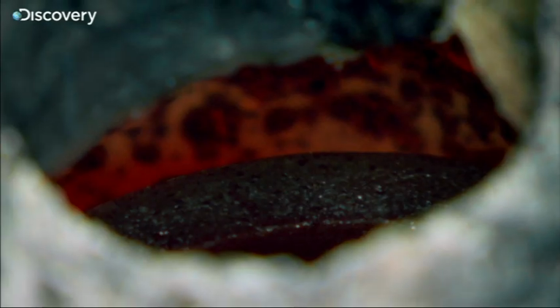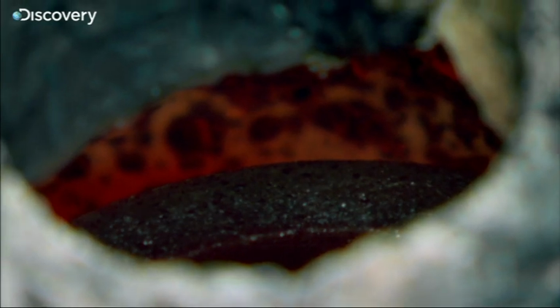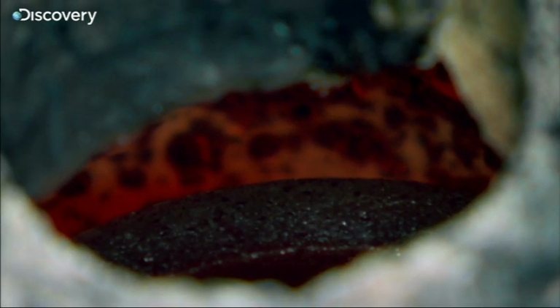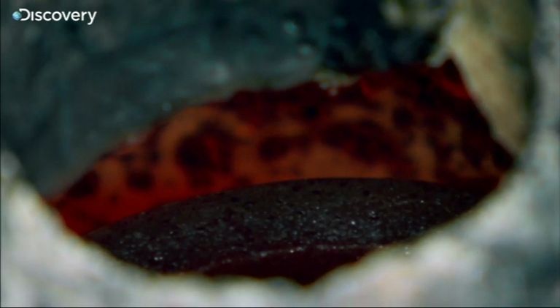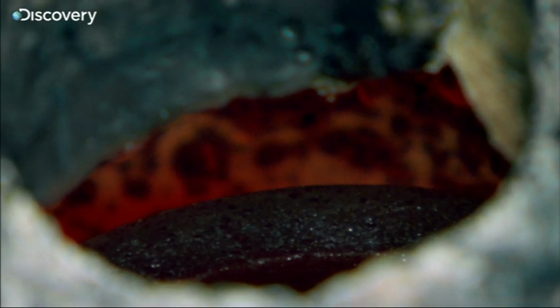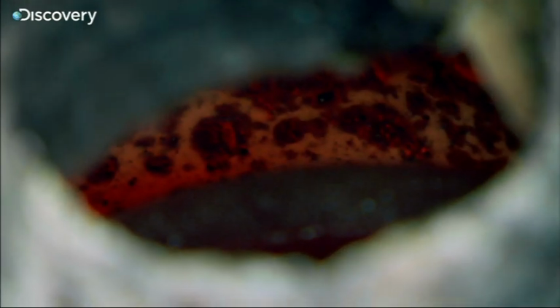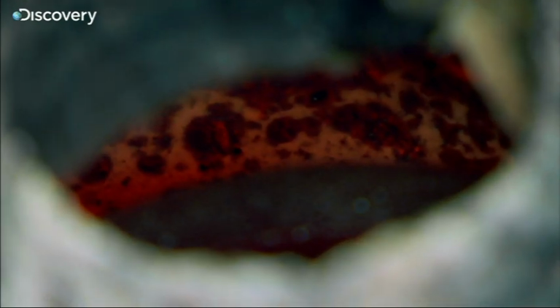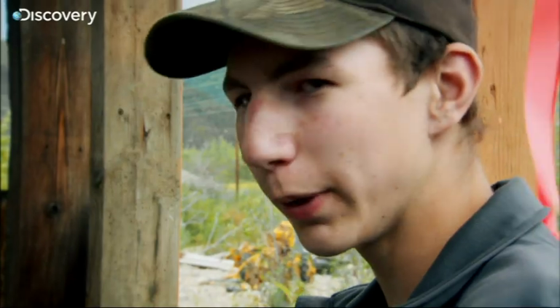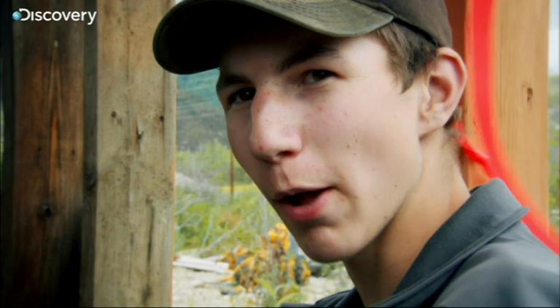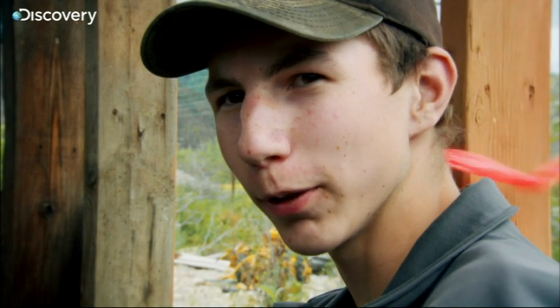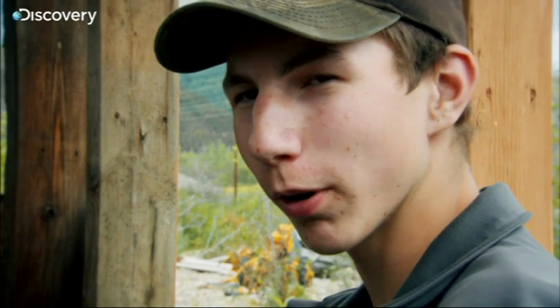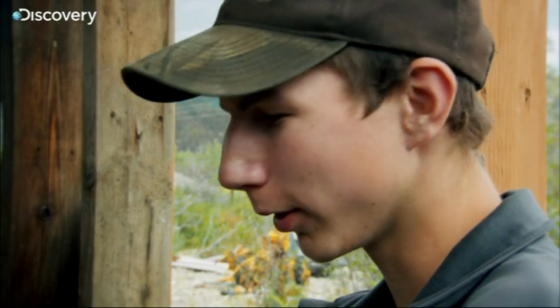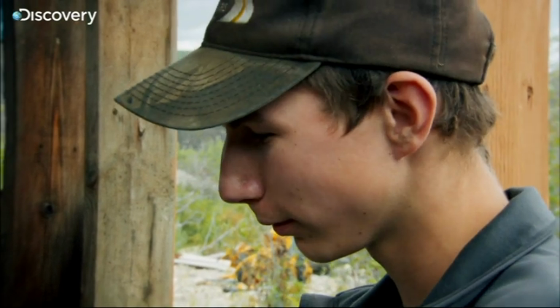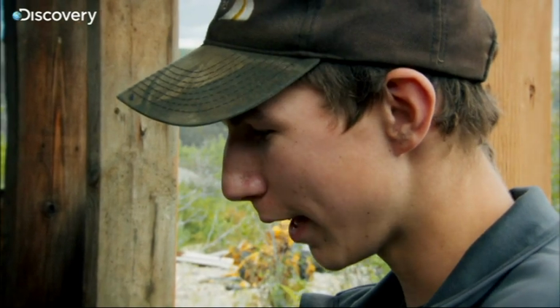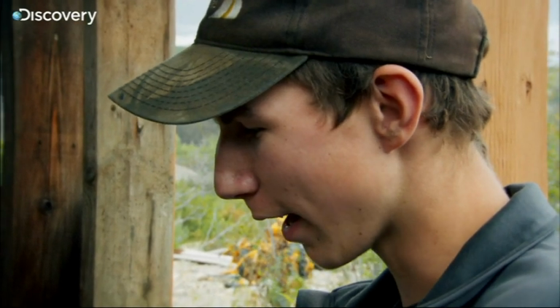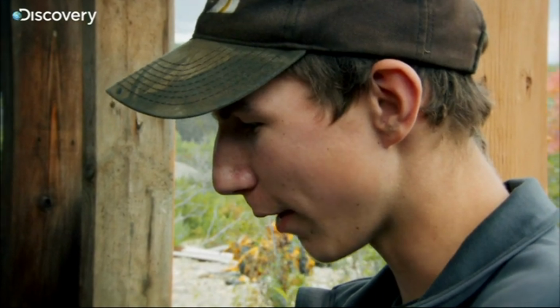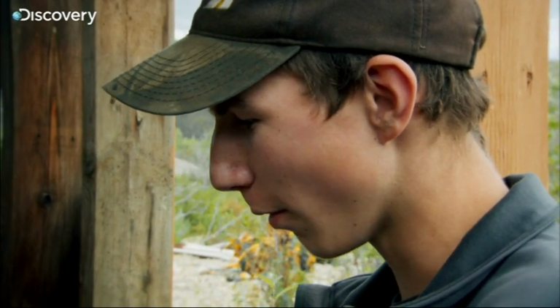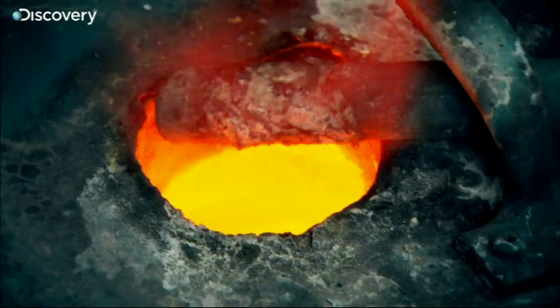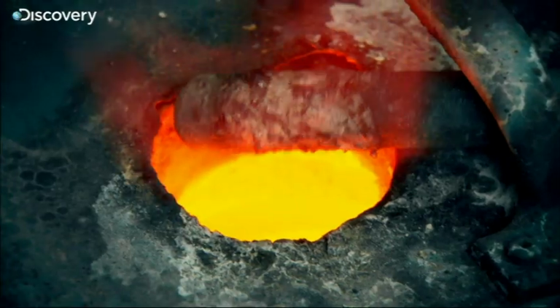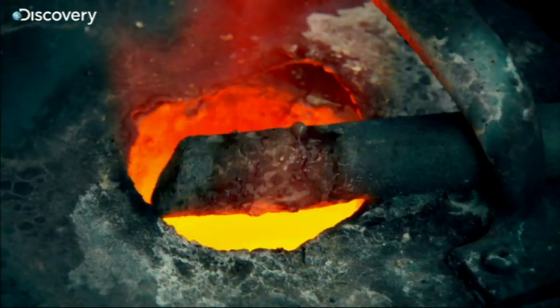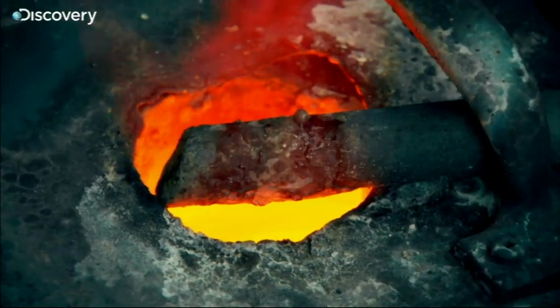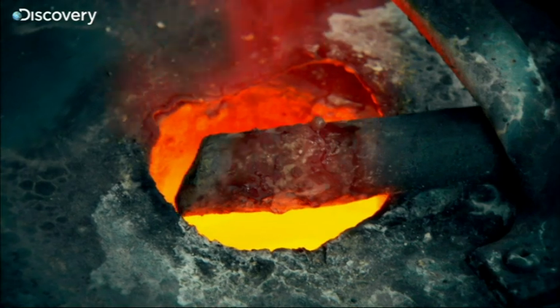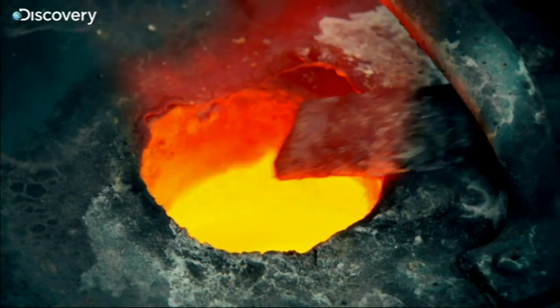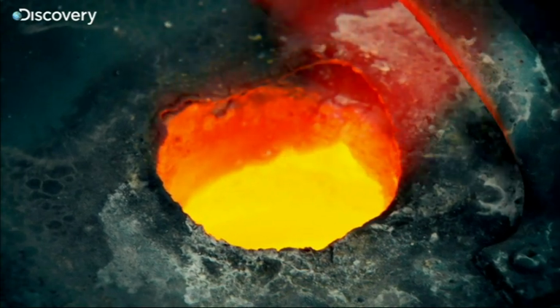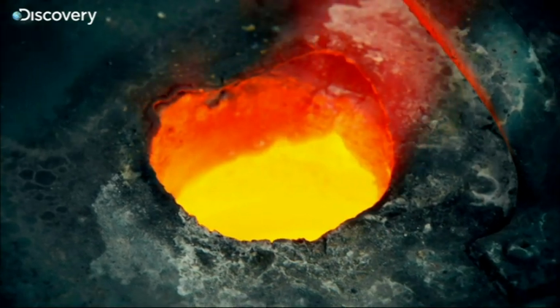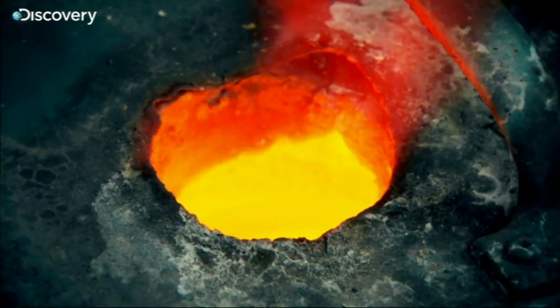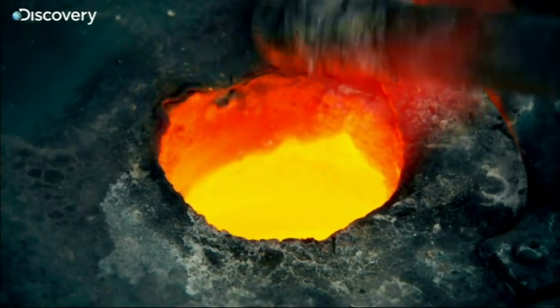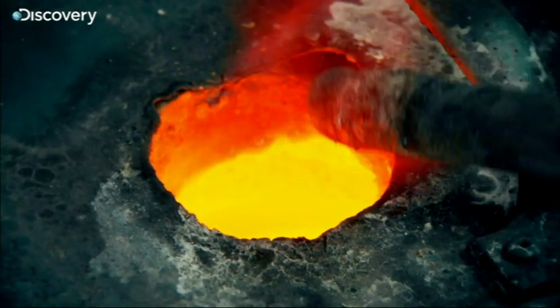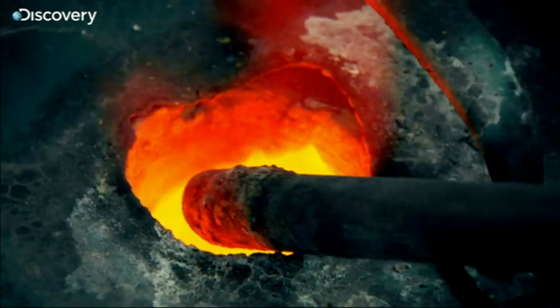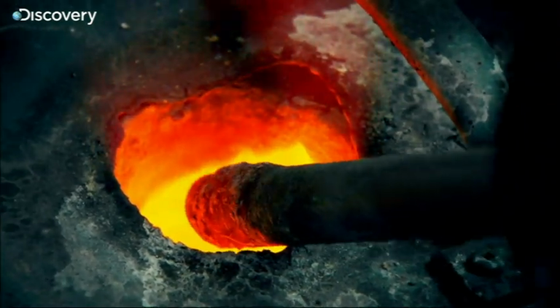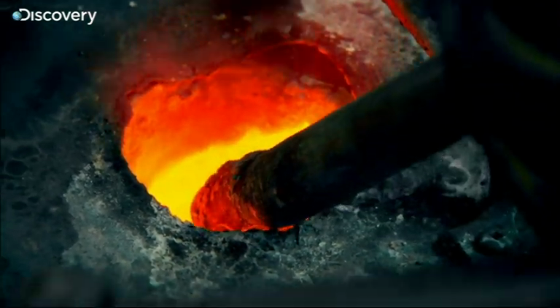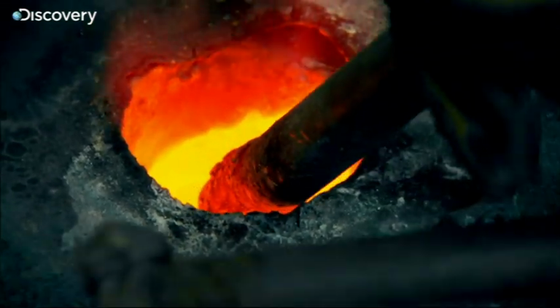I've never watched gold being melted or poured or any of that kind of stuff before. When the gold ore reaches 1,064 degrees, it begins to melt.